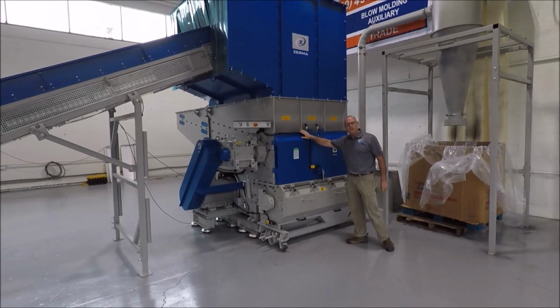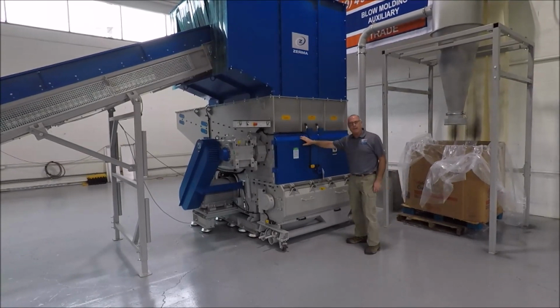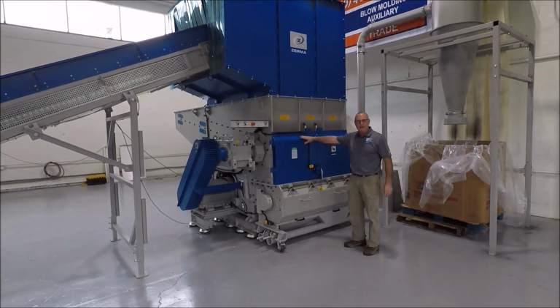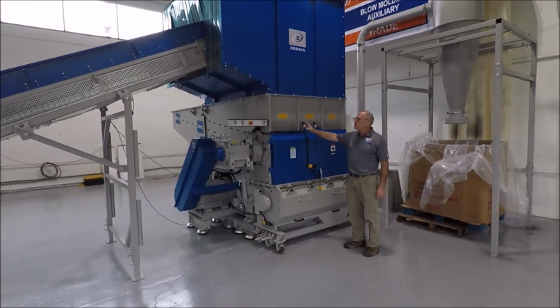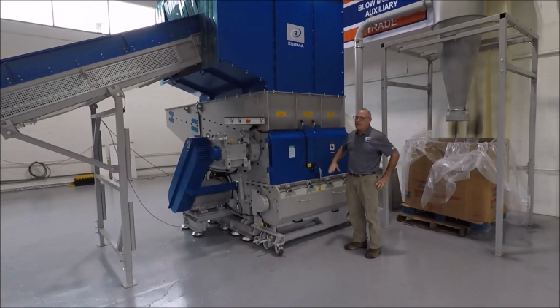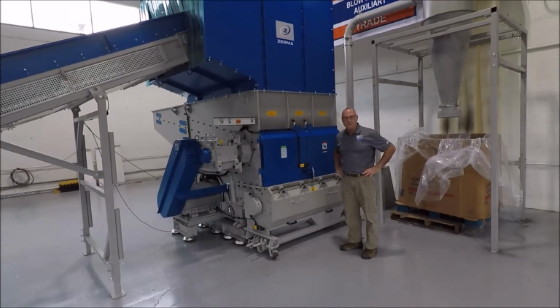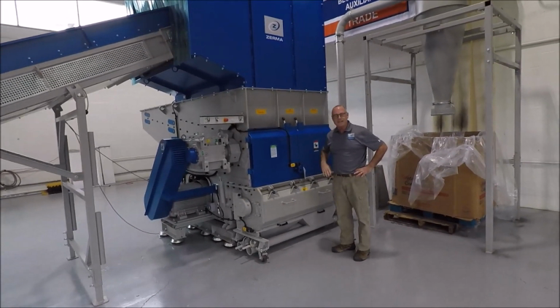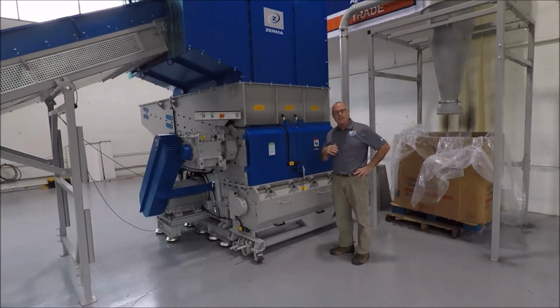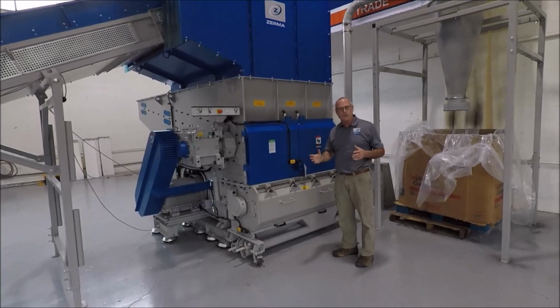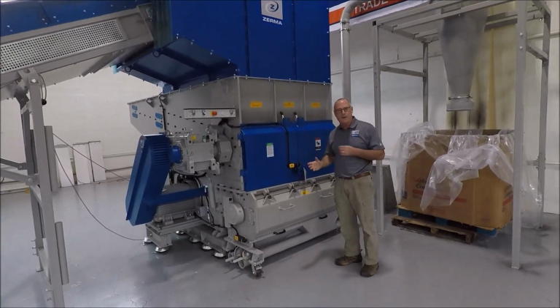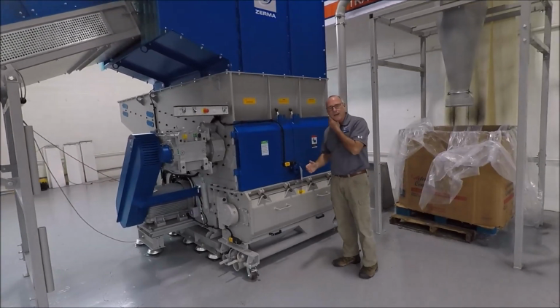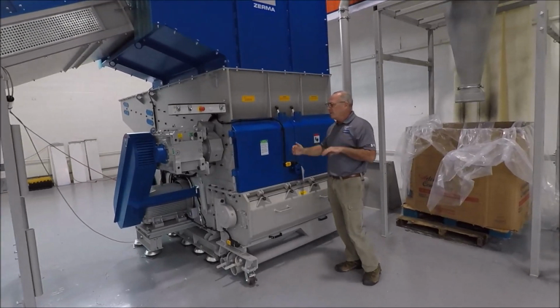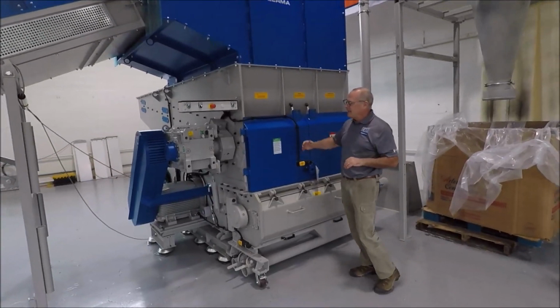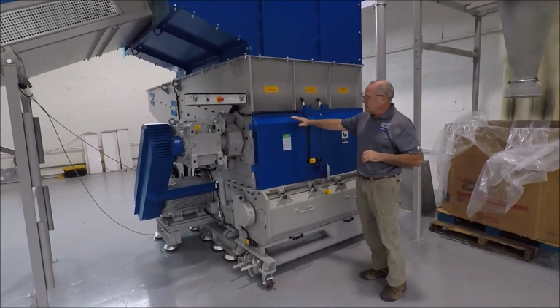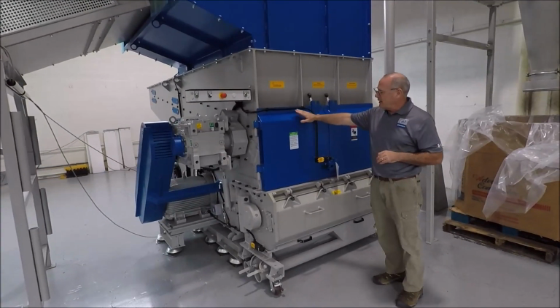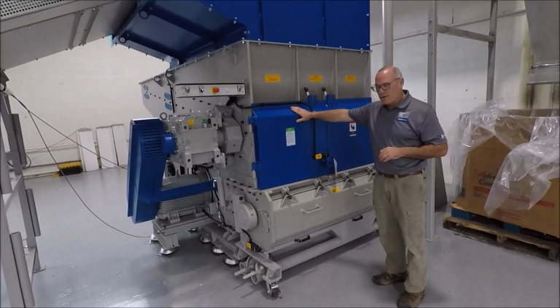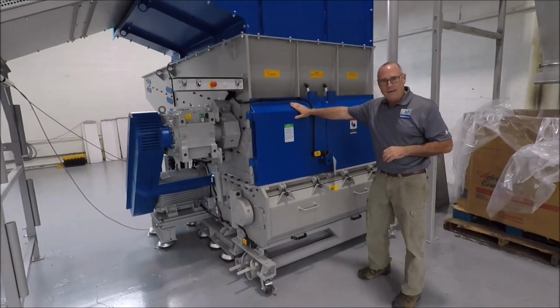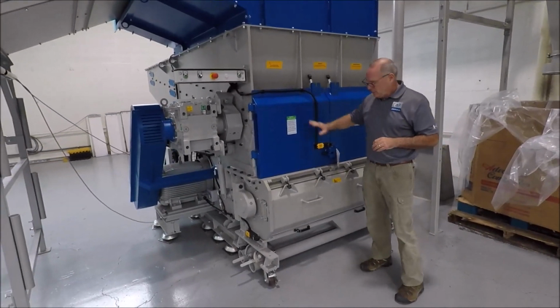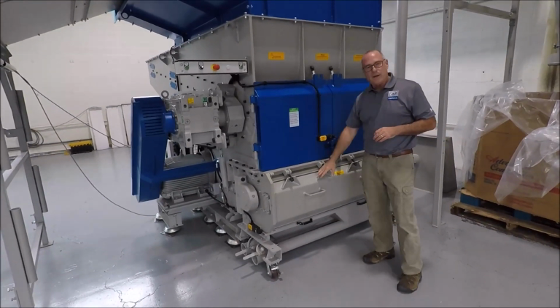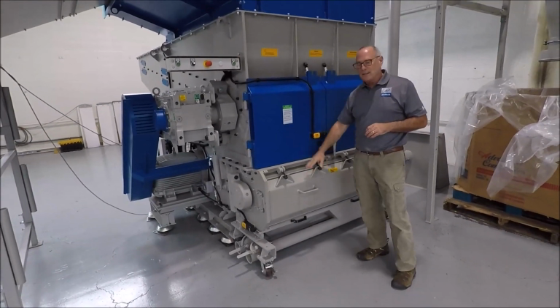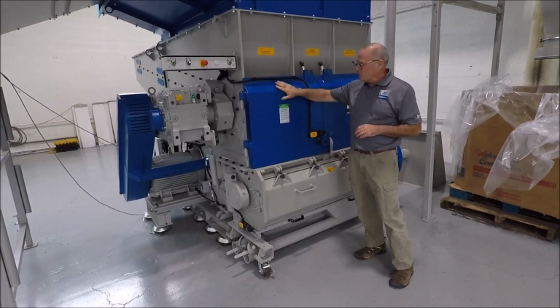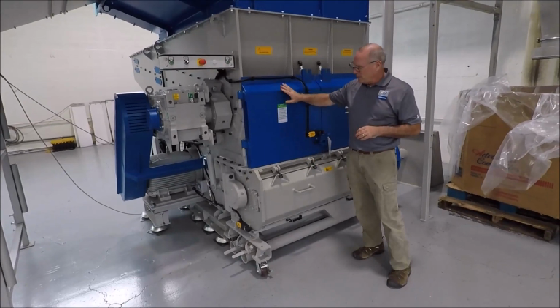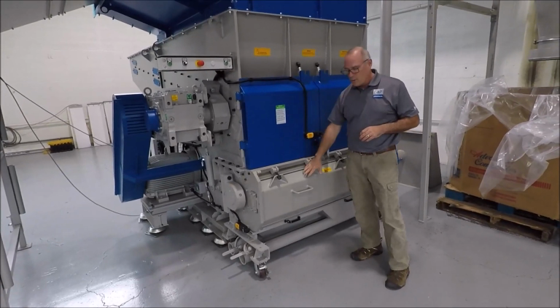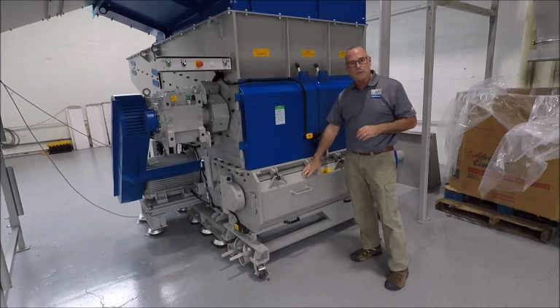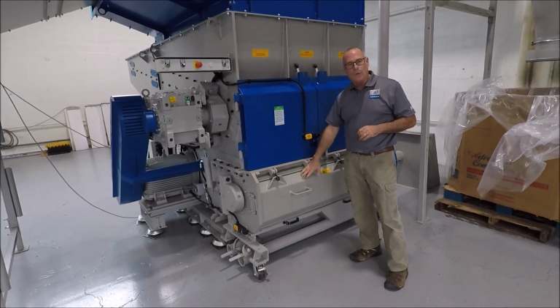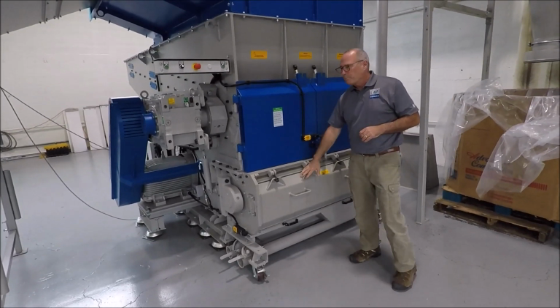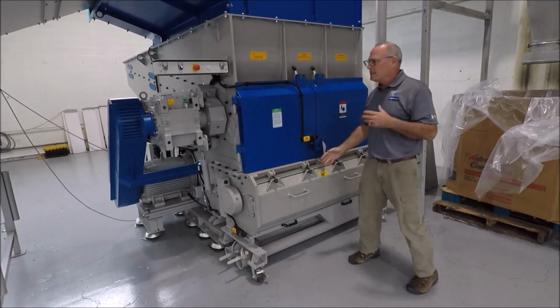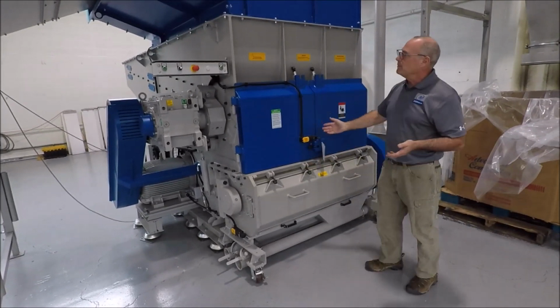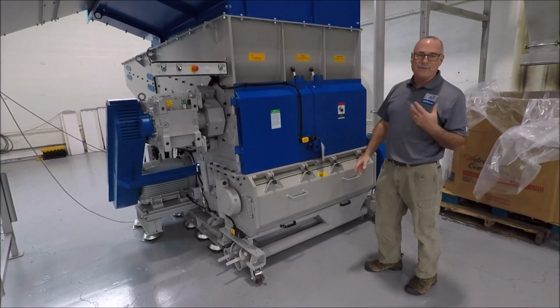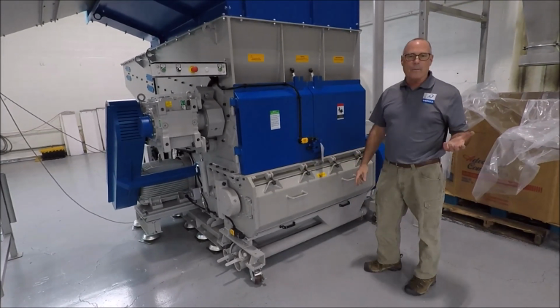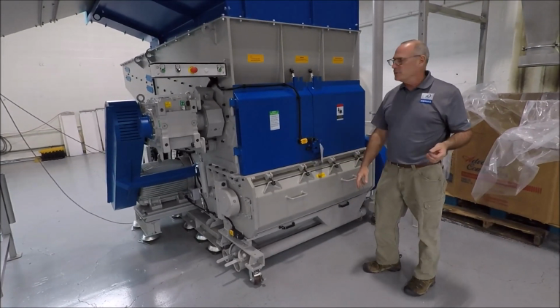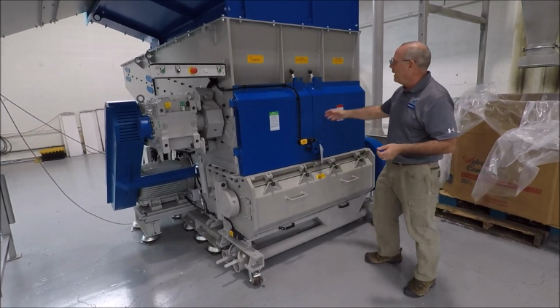What I'm going to do is explain the features and benefits of a ZCS 1400 unit. What a ZCS is, is a stacked shredder-granulator system. The shredder's above it, the granulator's below, and the system does about 1,500 pounds an hour.